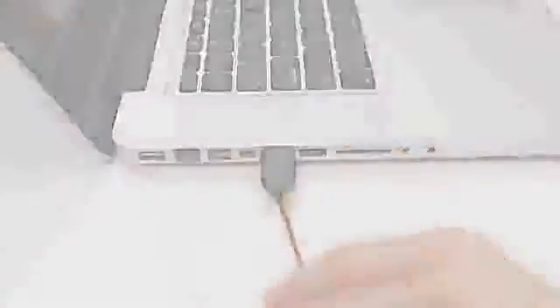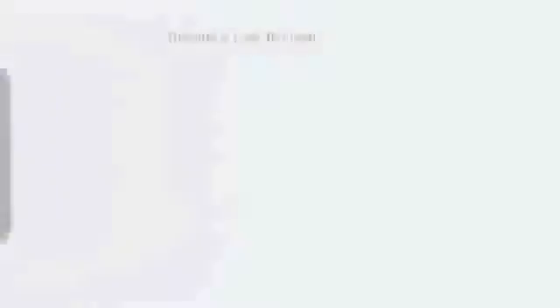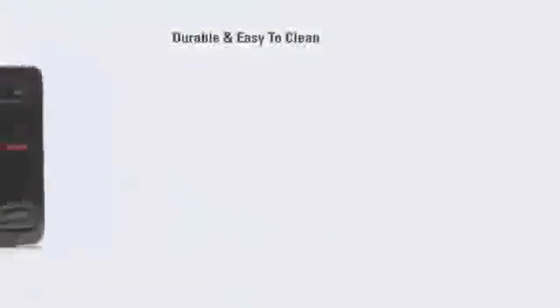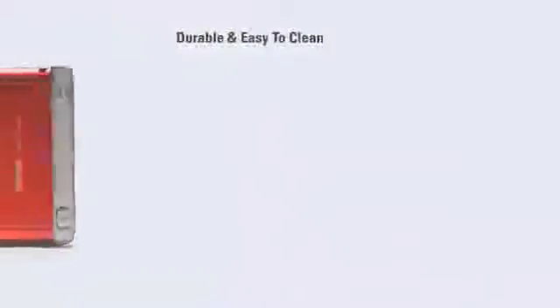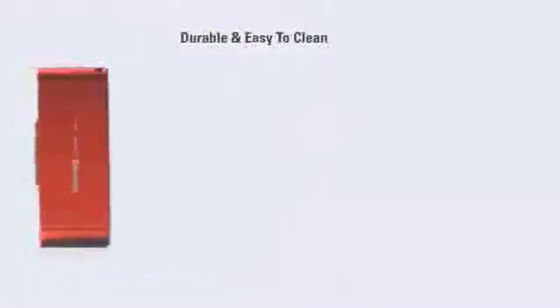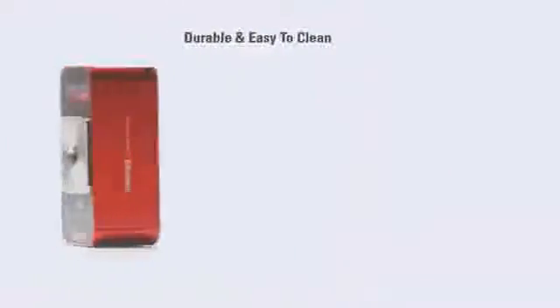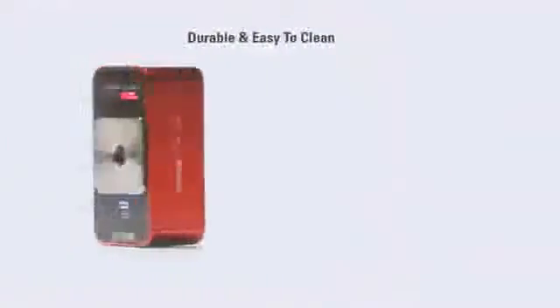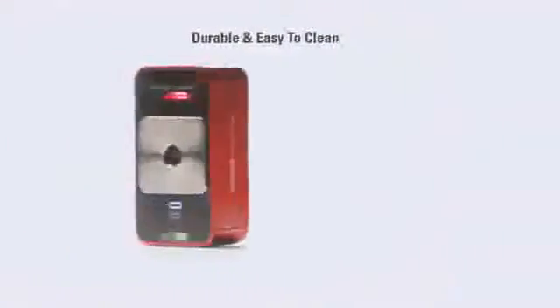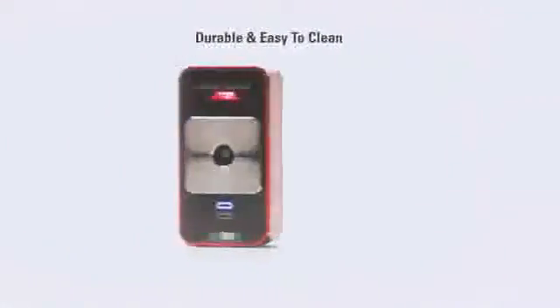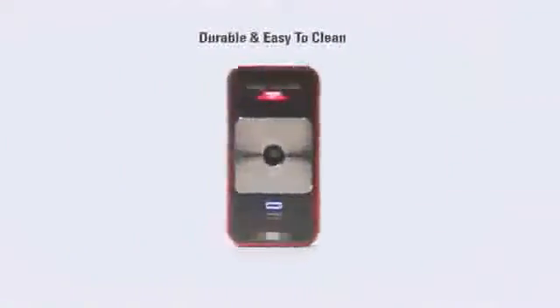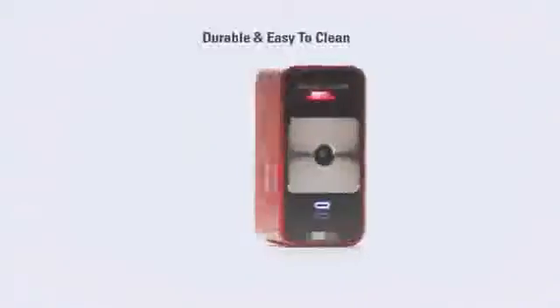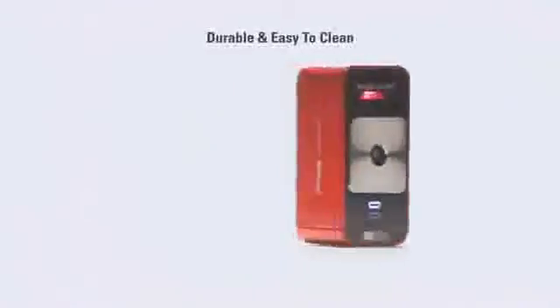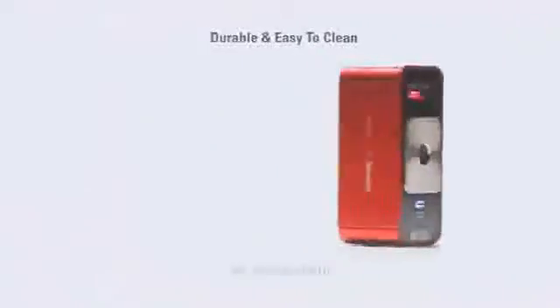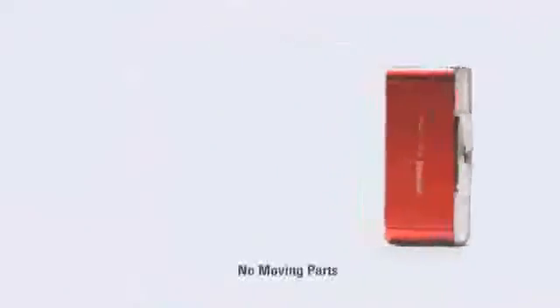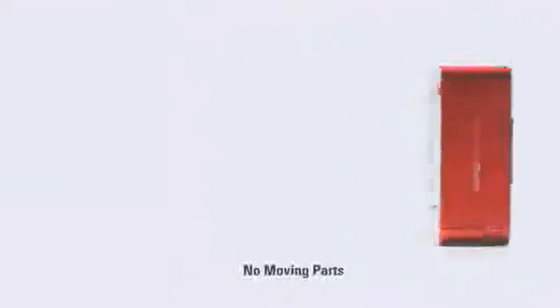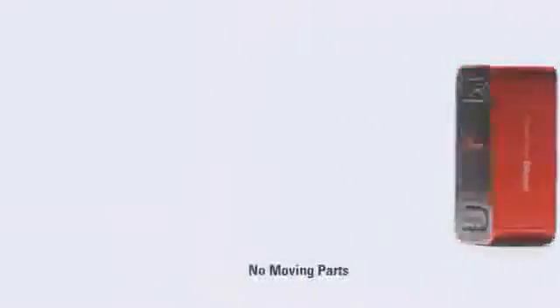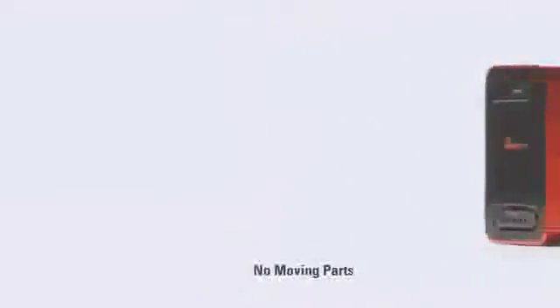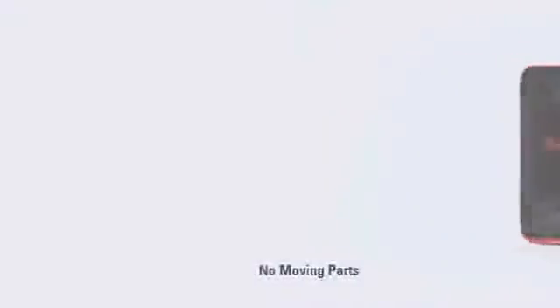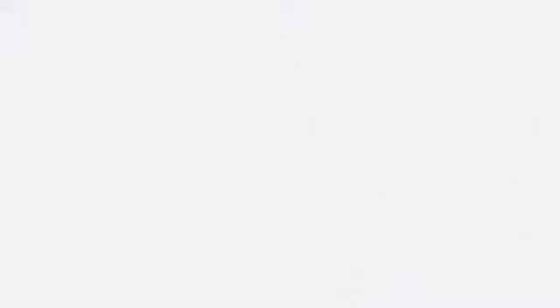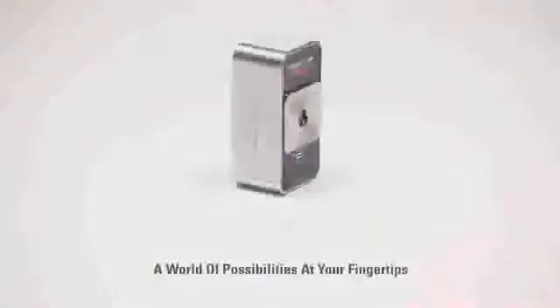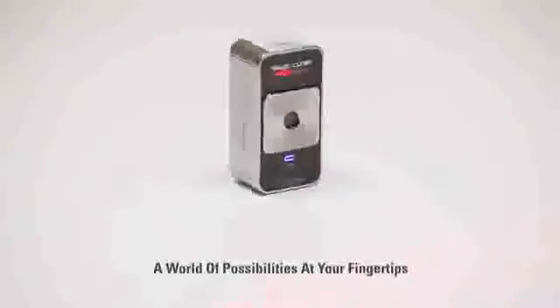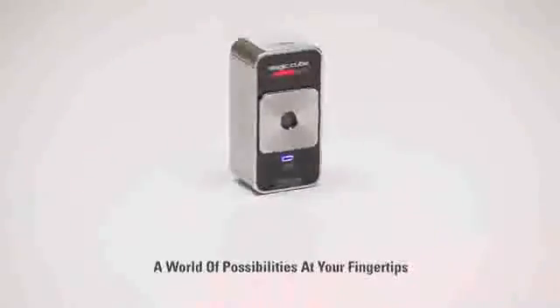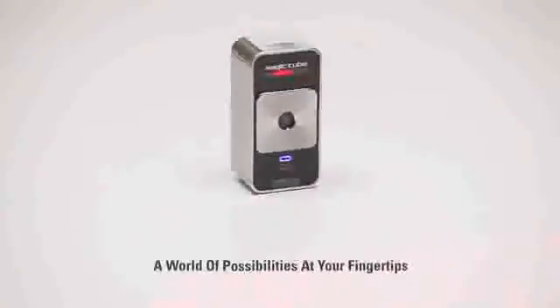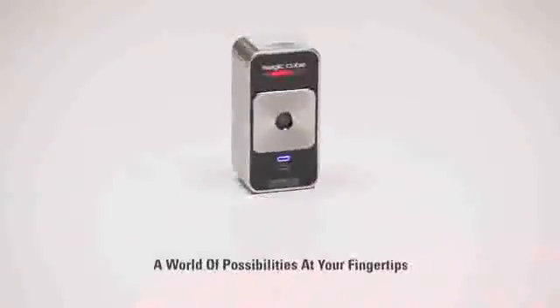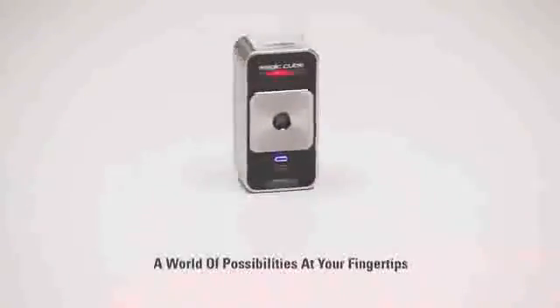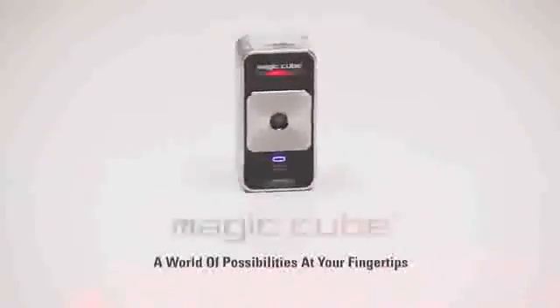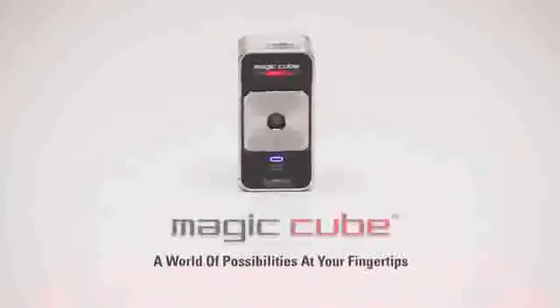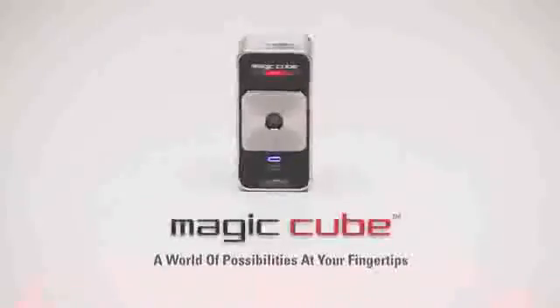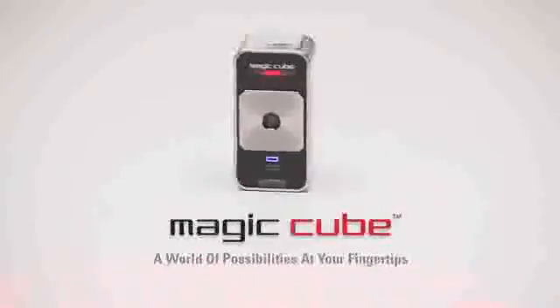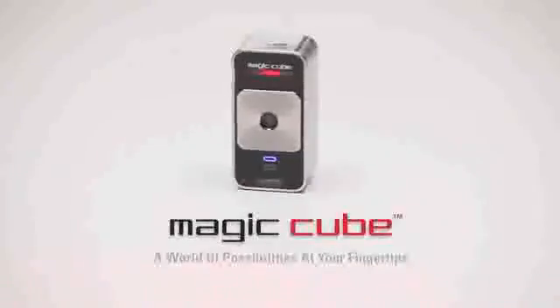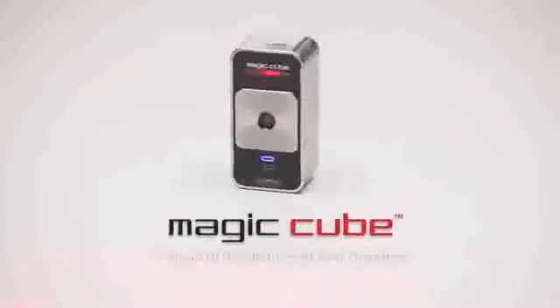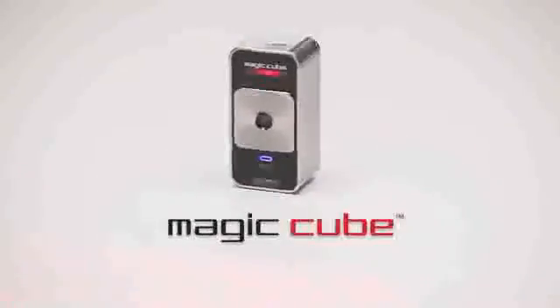The MagicCube is made with durable materials that are easy to keep clean and sanitary, and there are no moving parts. A world of possibilities at your fingertips — the Celluon MagicCube.